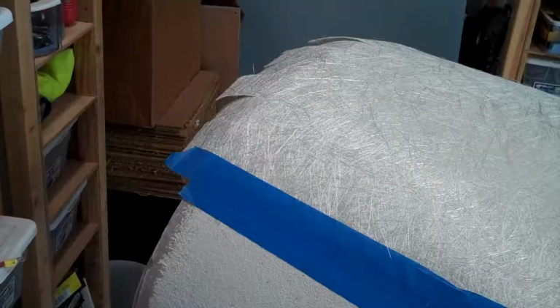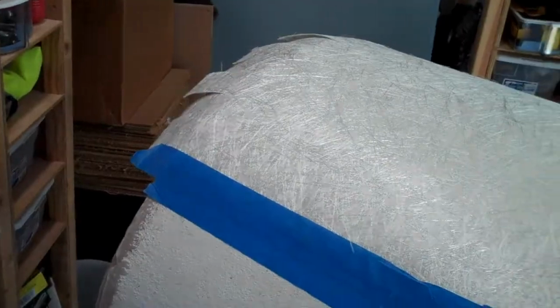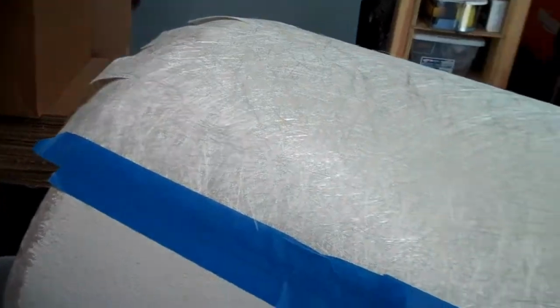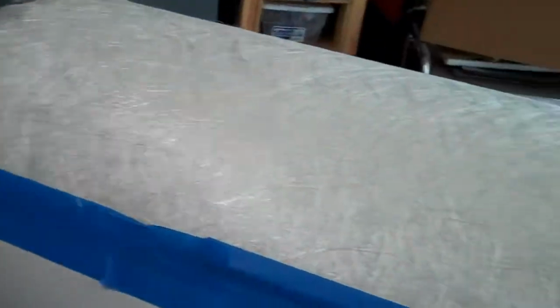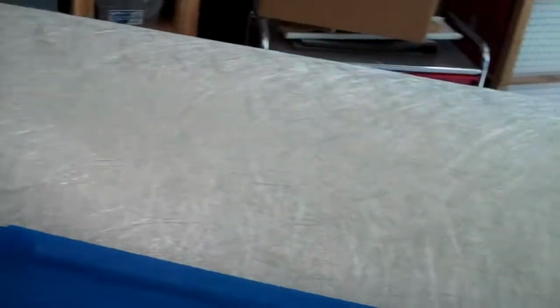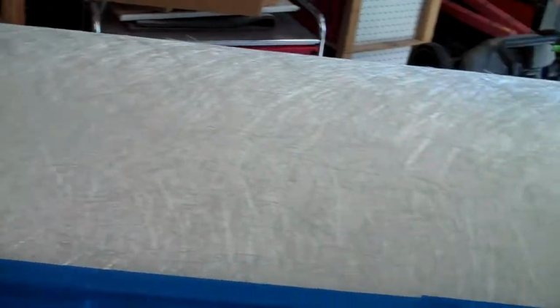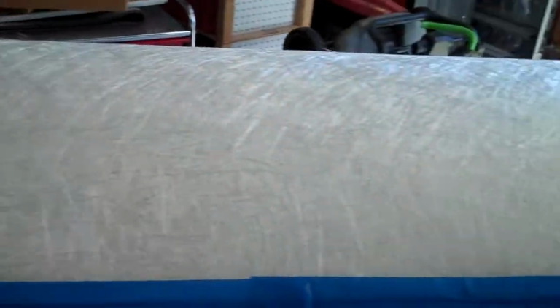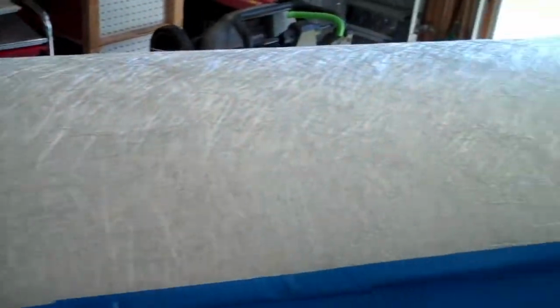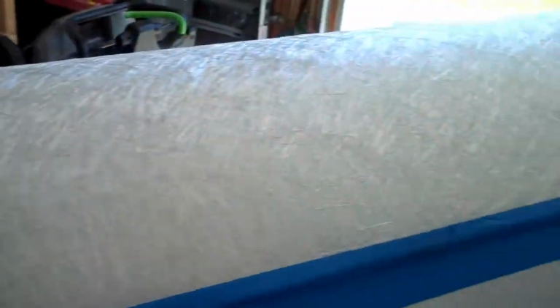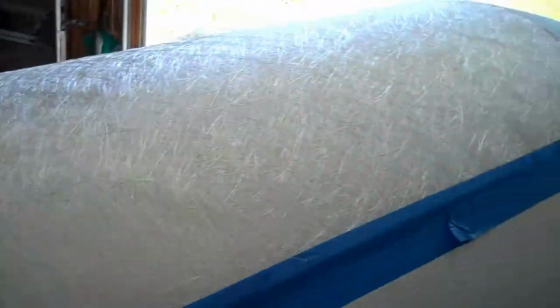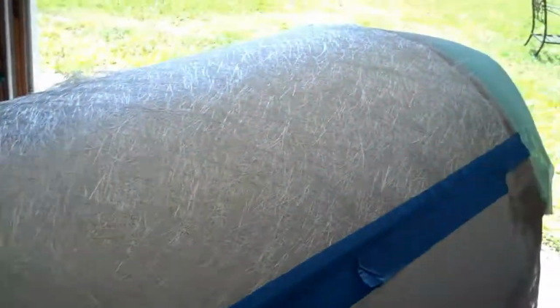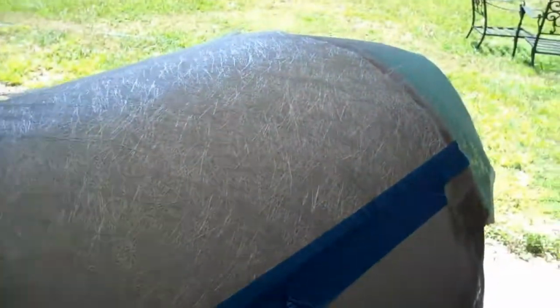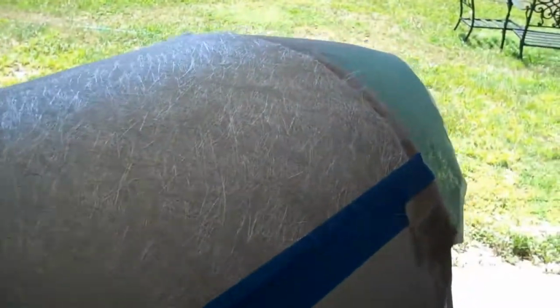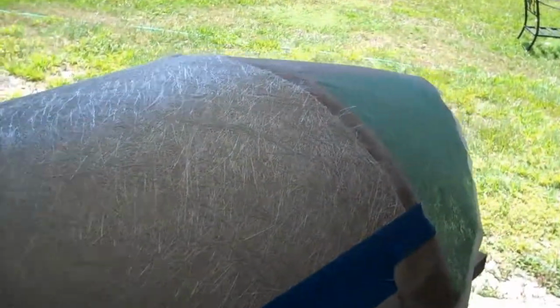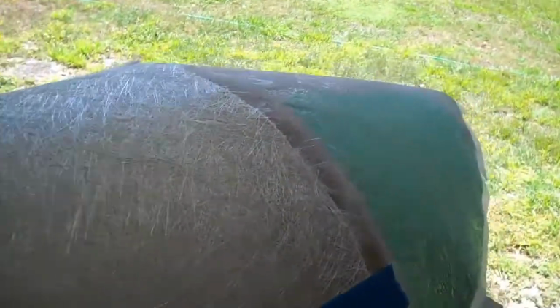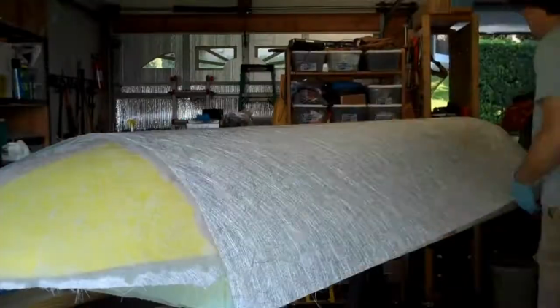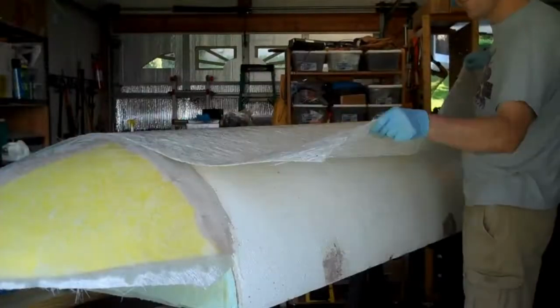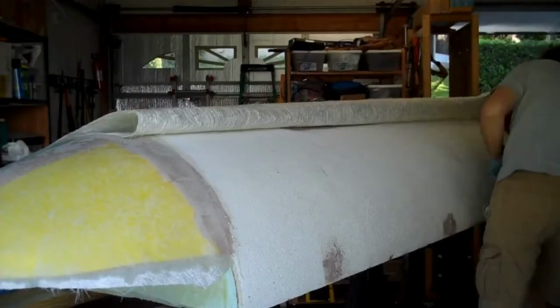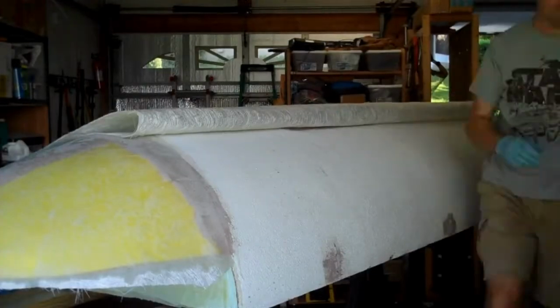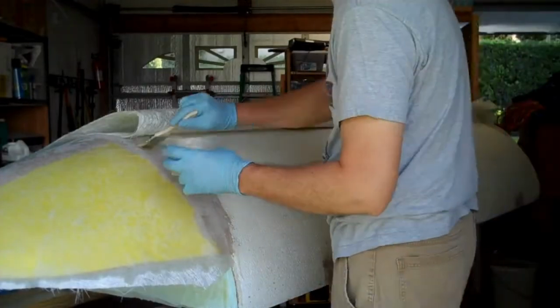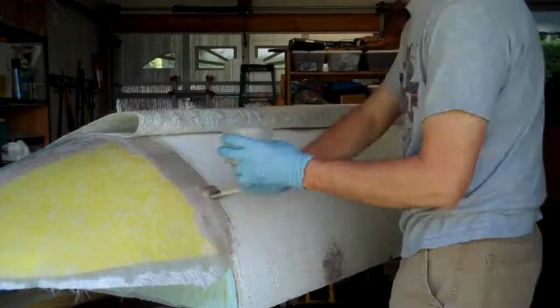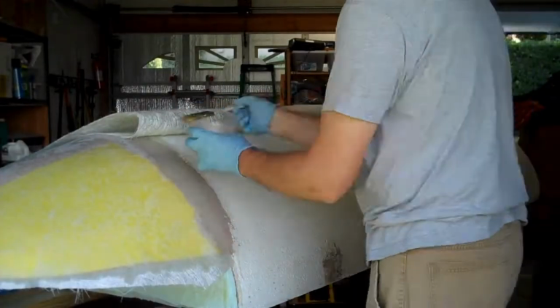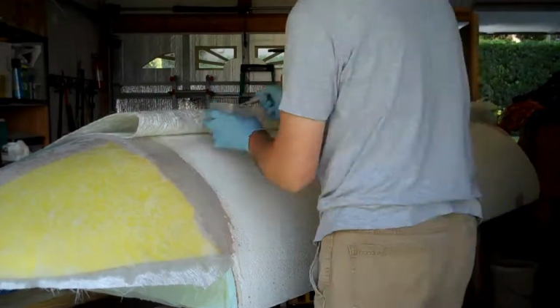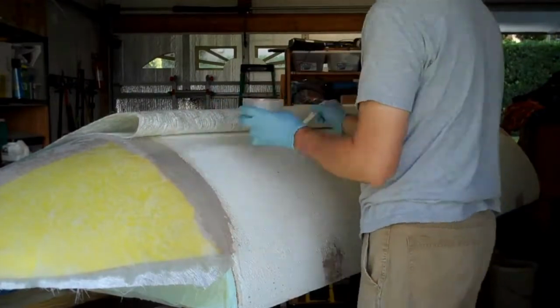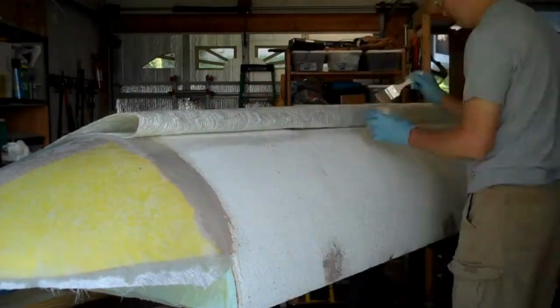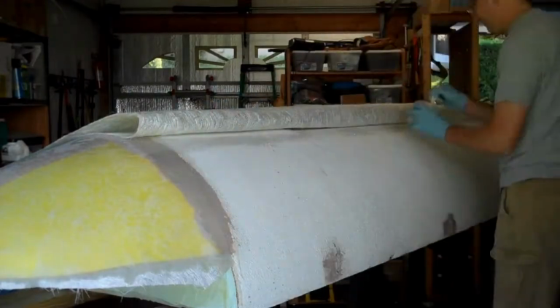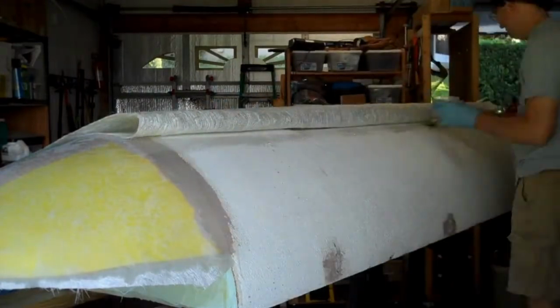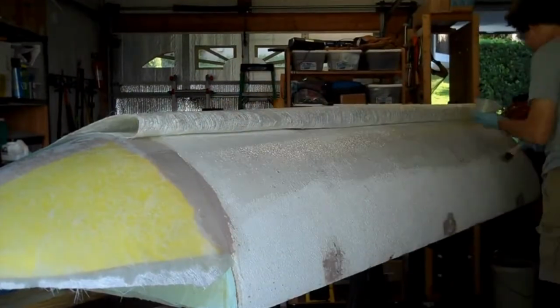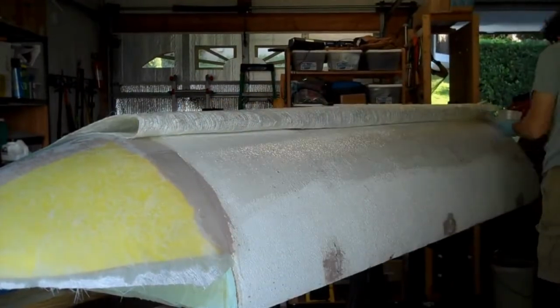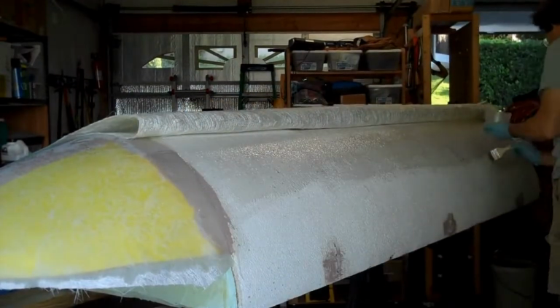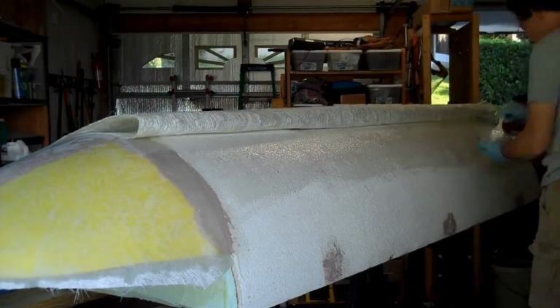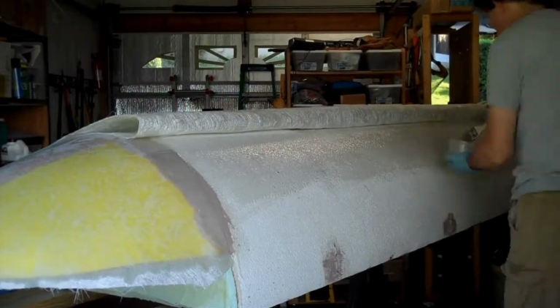First, I cut the mat to size. I used masking tape to keep it from sliding. Then I pre-coat the bottom surface with epoxy to ensure I get full coverage on the bottom.